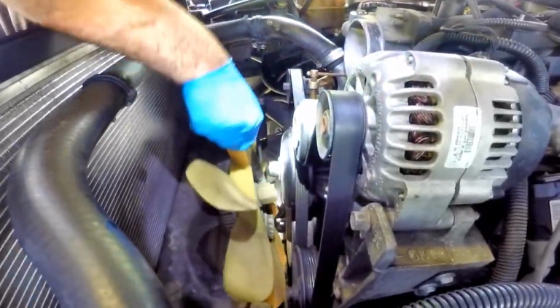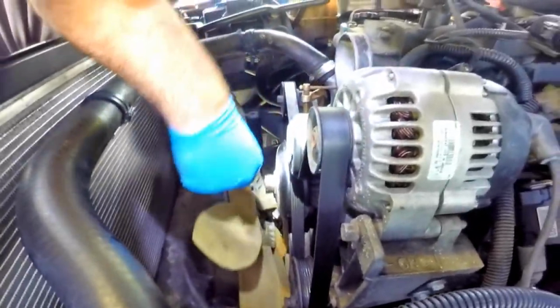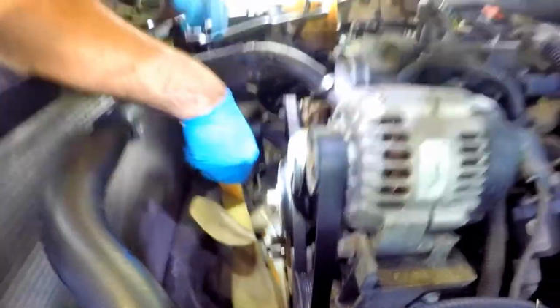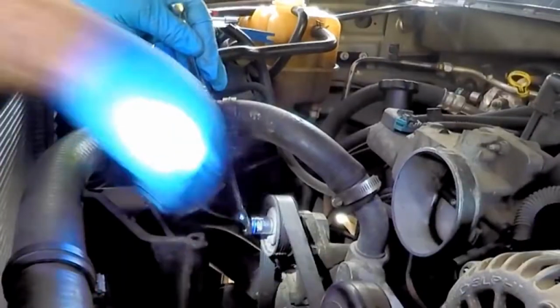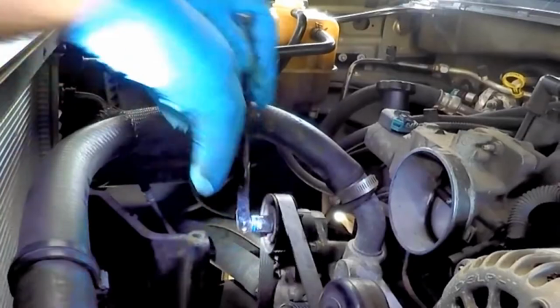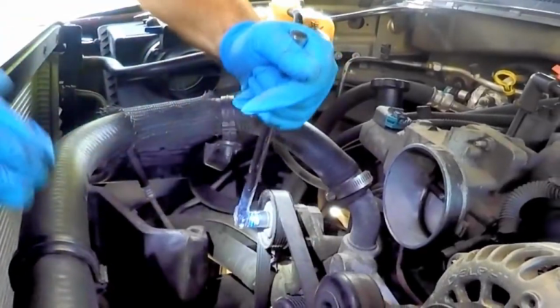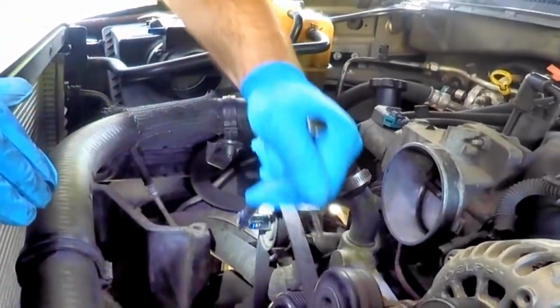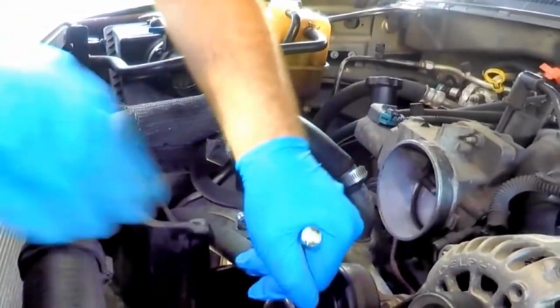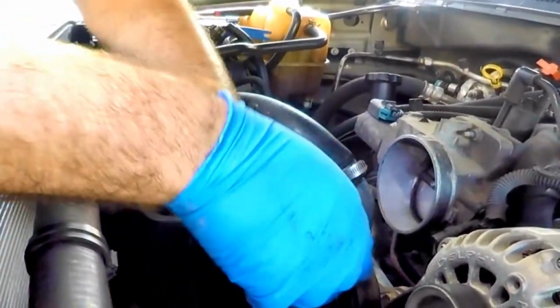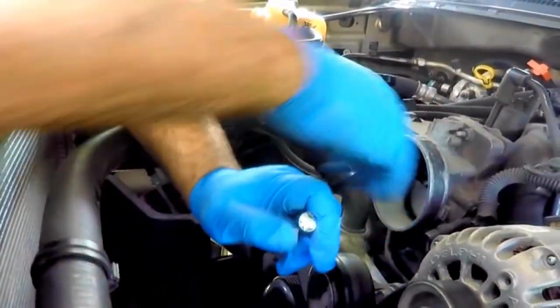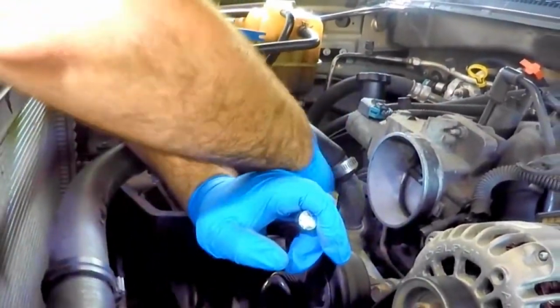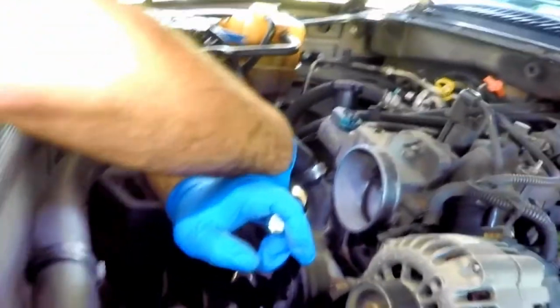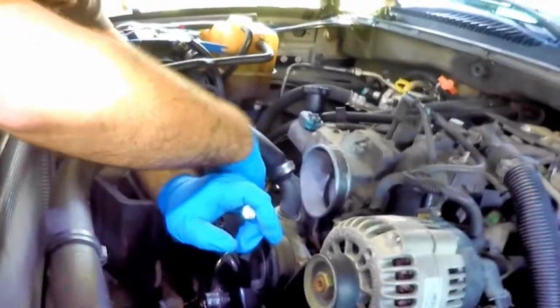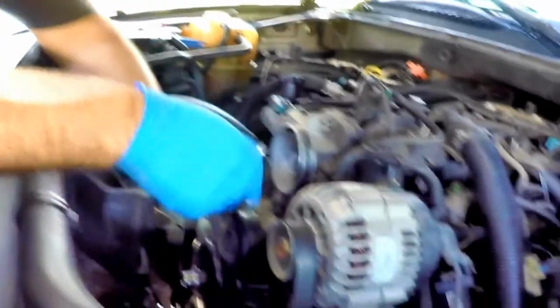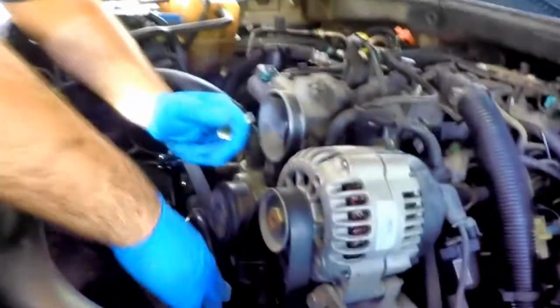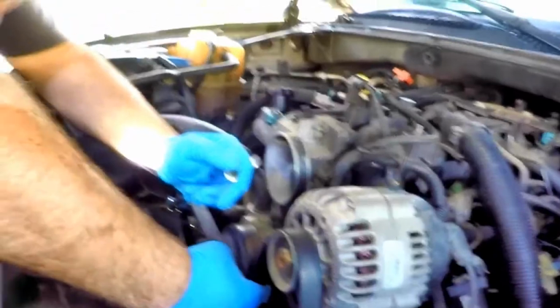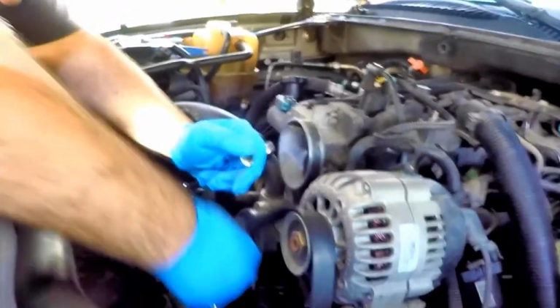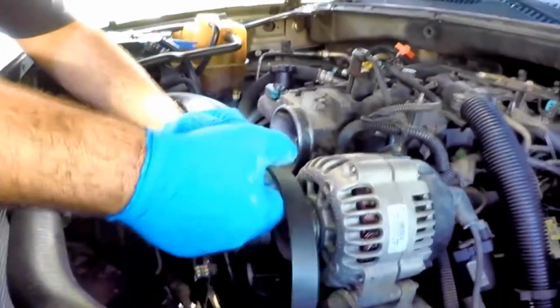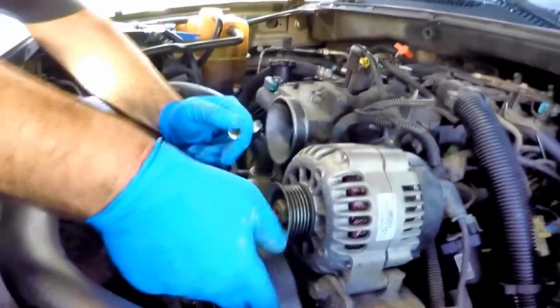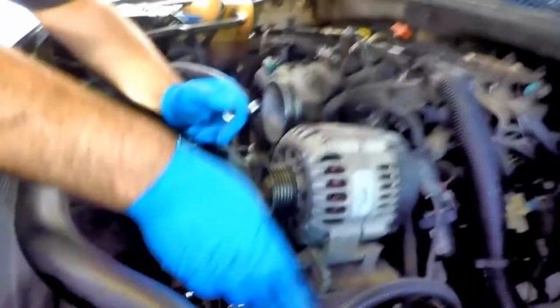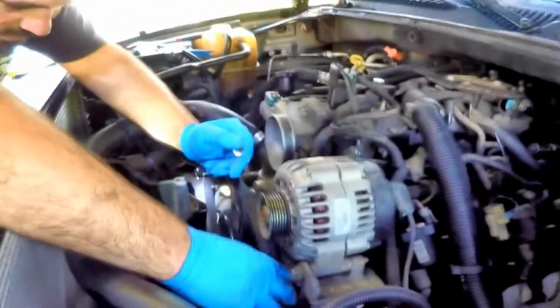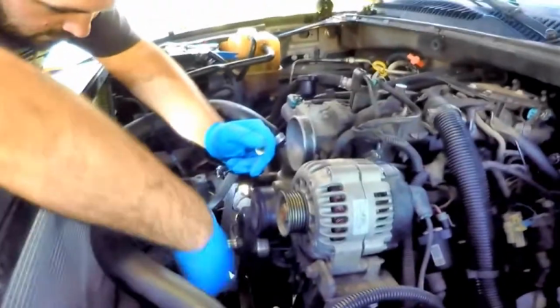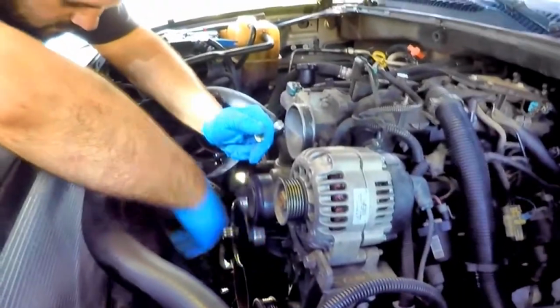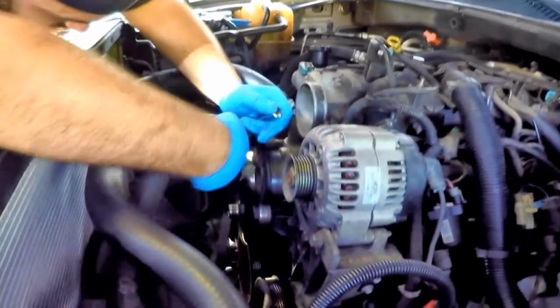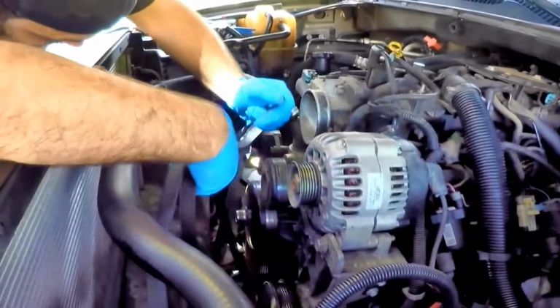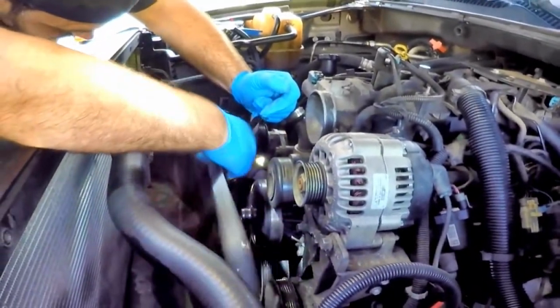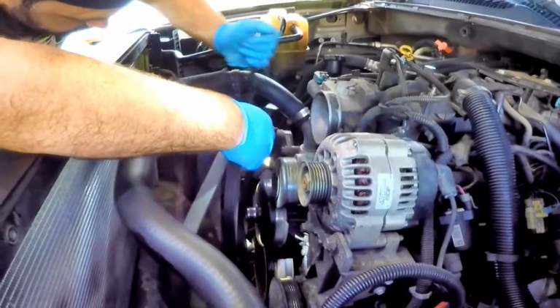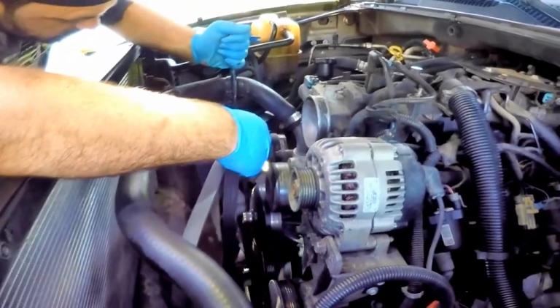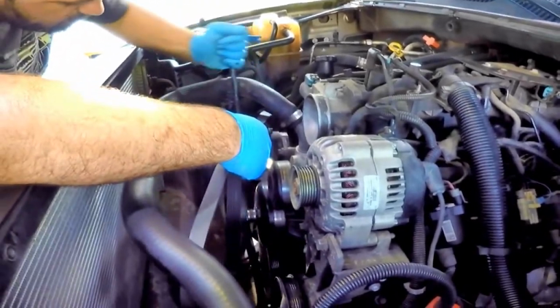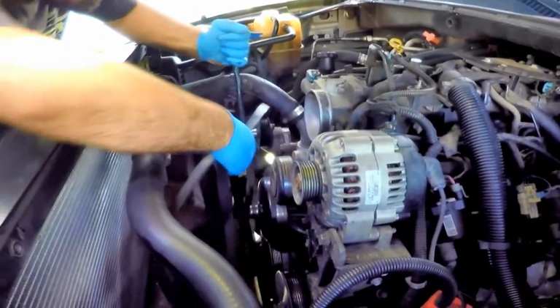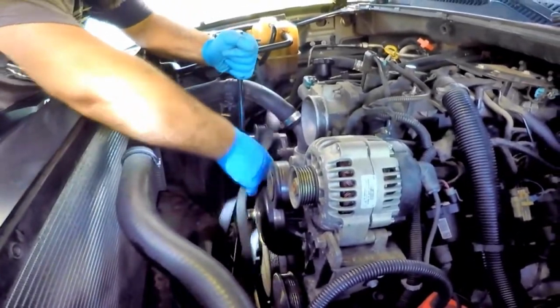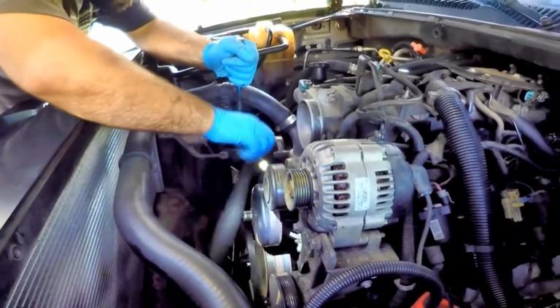Now we can remove the drive belt. Placing a 15mm socket on the belt tensioner, rotate clockwise to loosen the serpentine belt and pop it off one of the pulleys. Then release the tensioner and remove the belt.